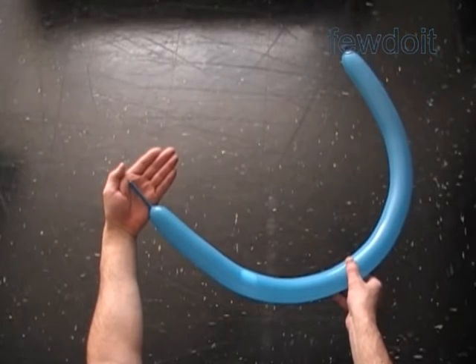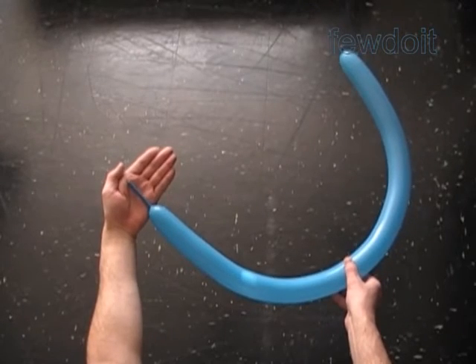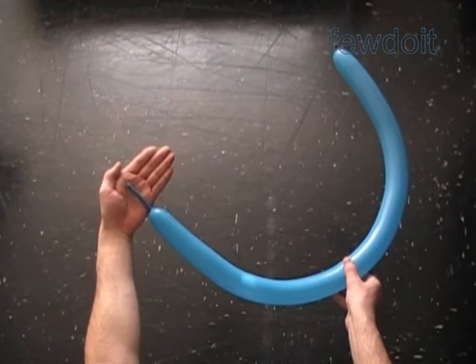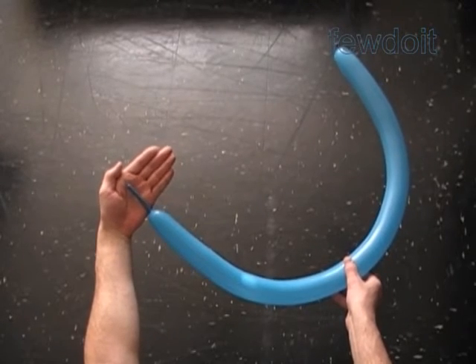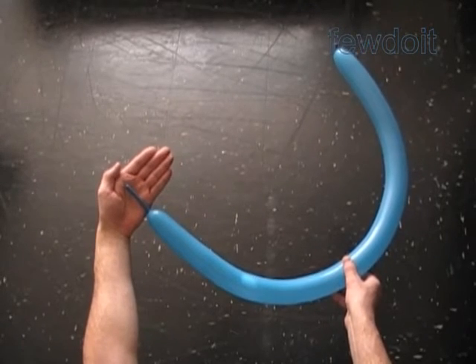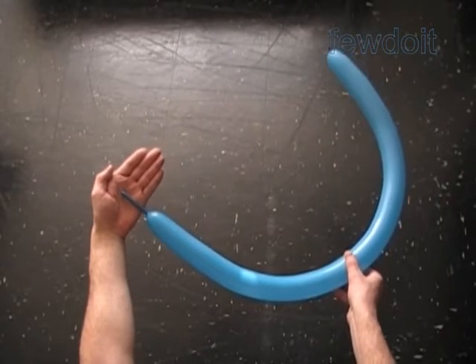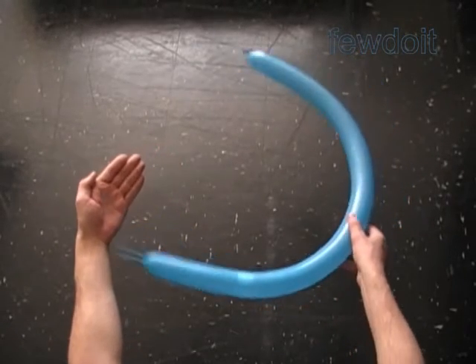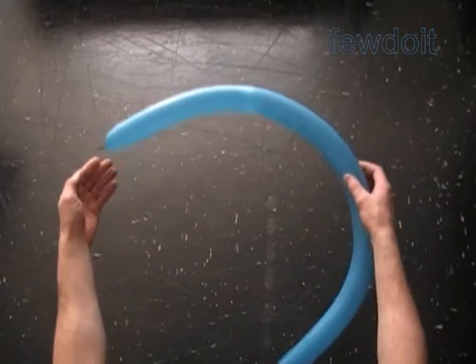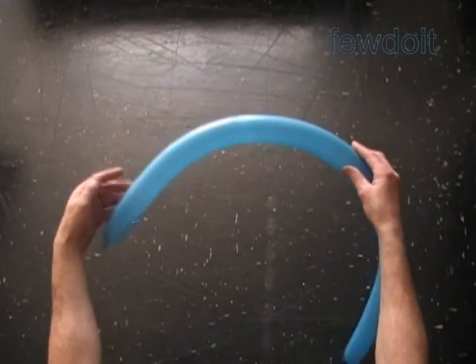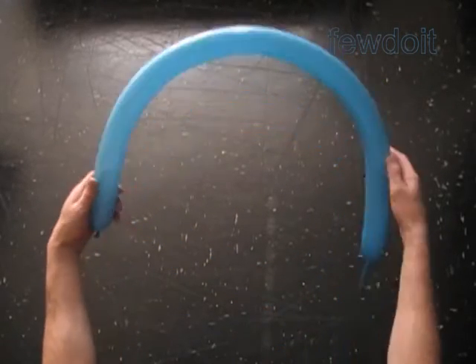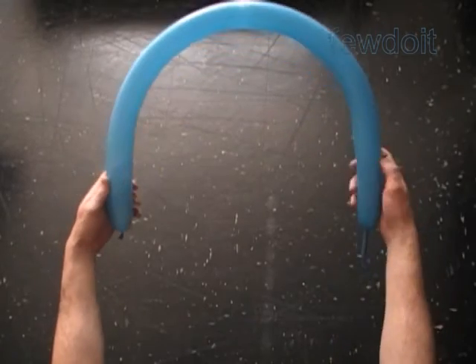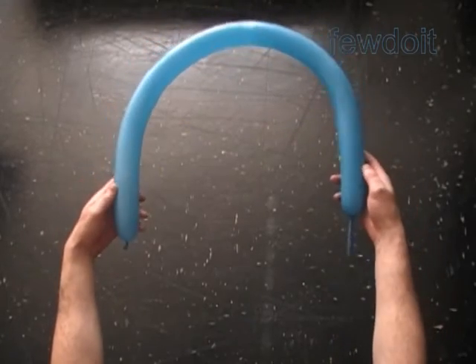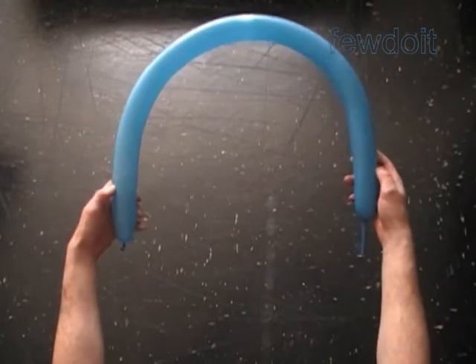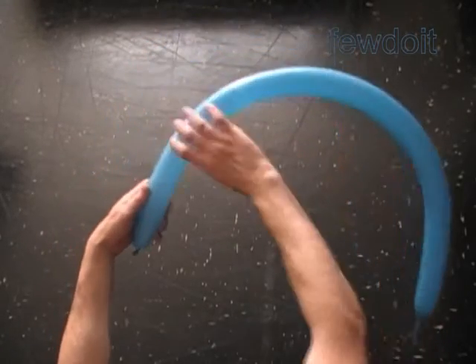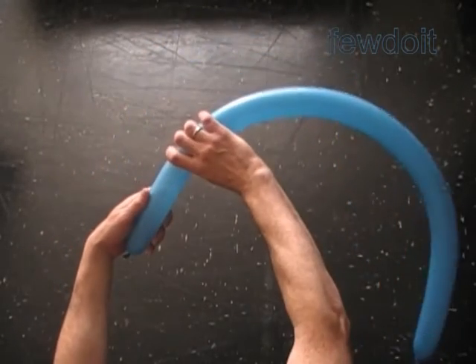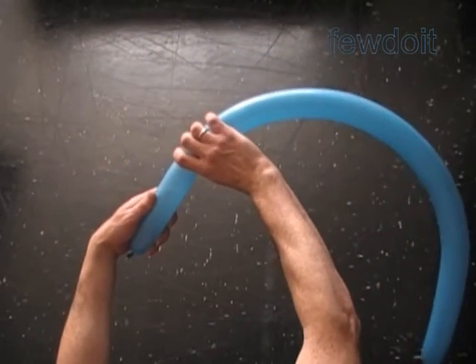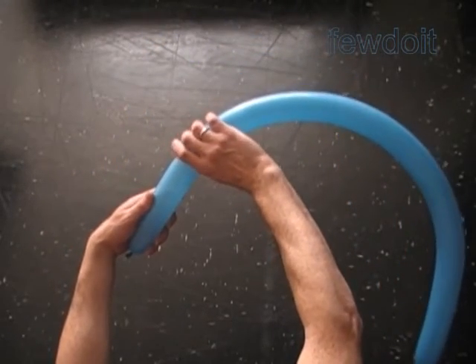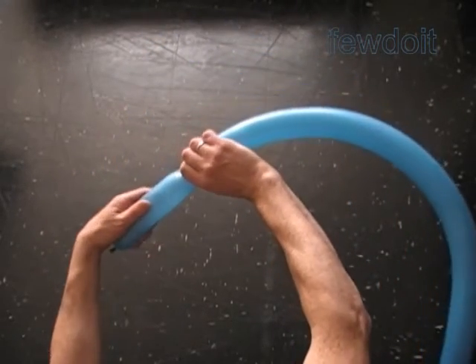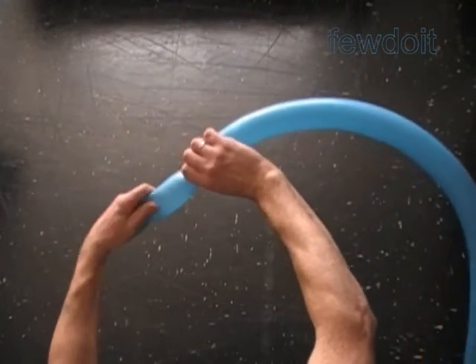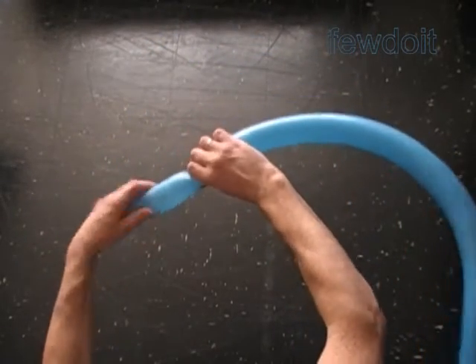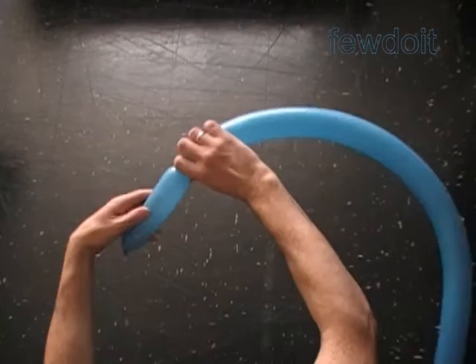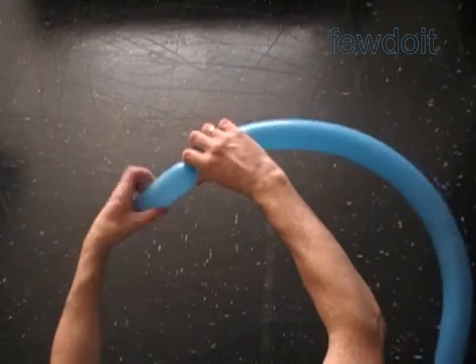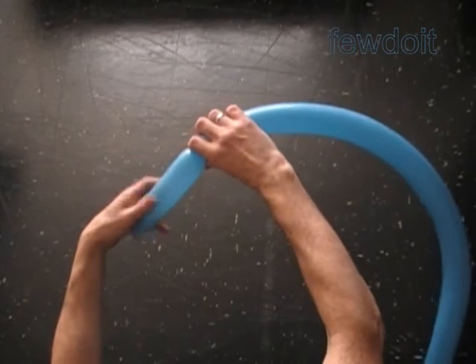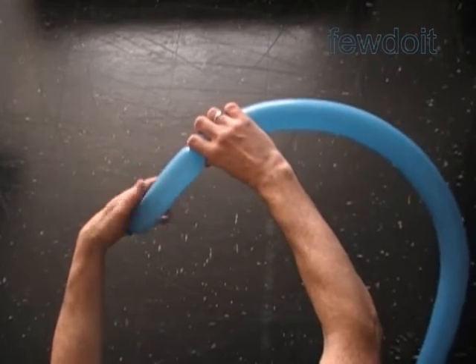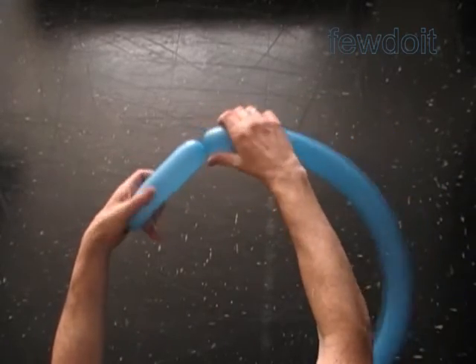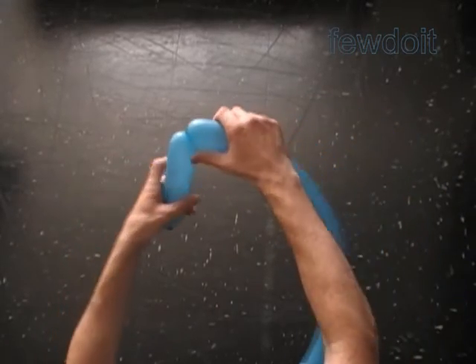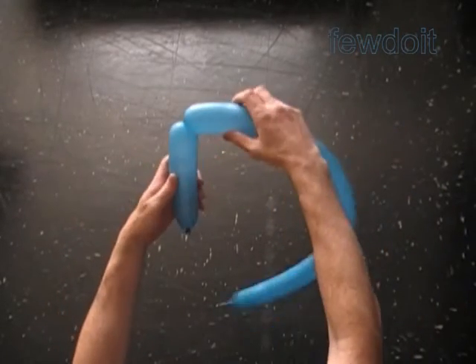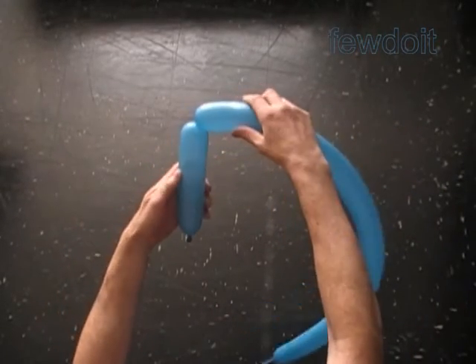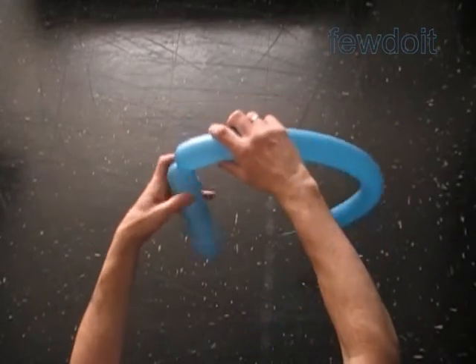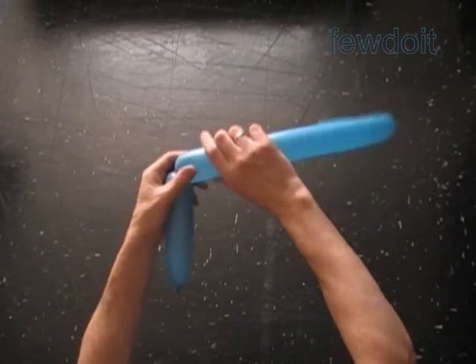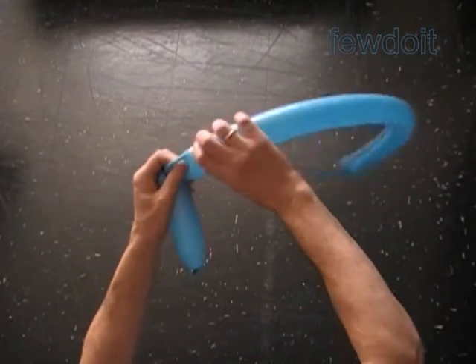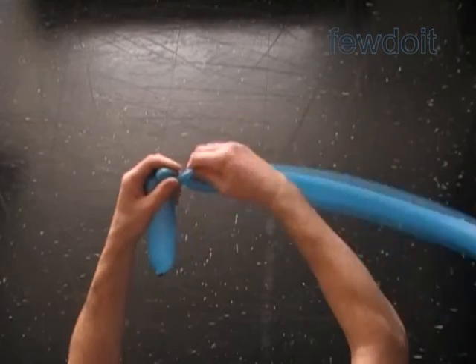Inflate one balloon leaving about a two inch flat tail. The first bubble we are going to twist to make the handle. The handle could be of different size — let's twist the first about eight inch long bubble.